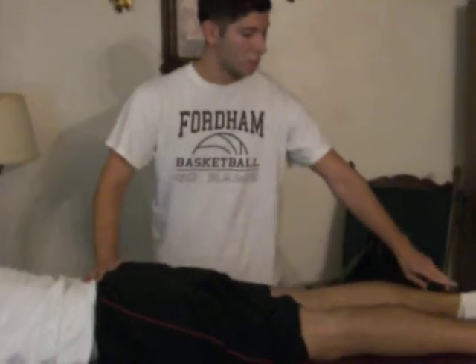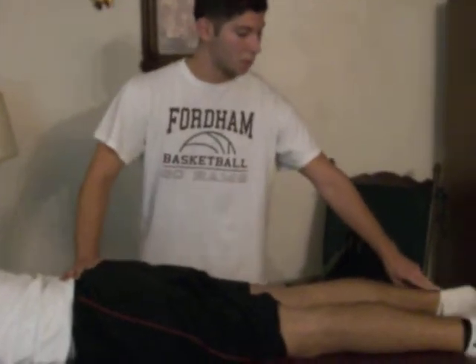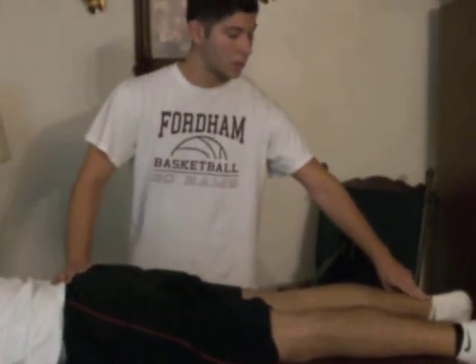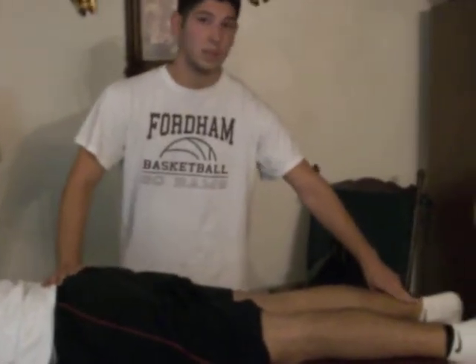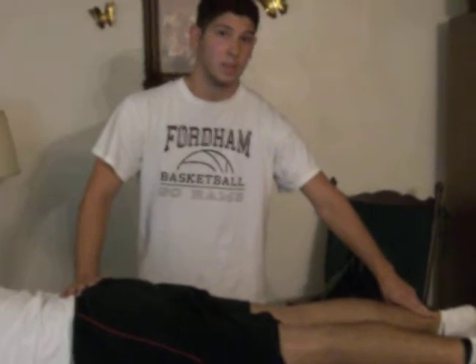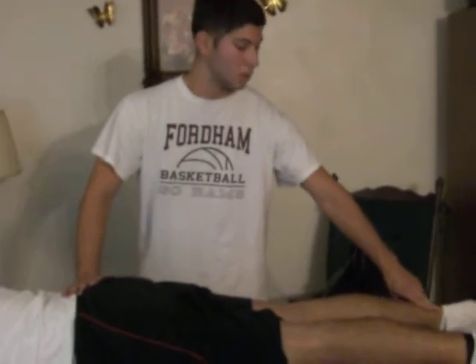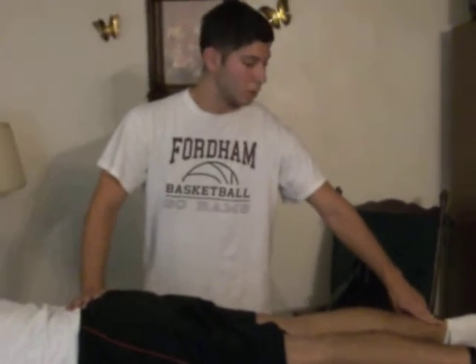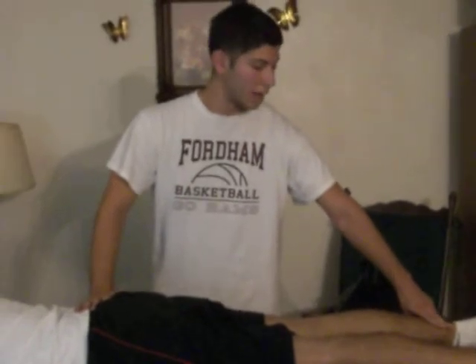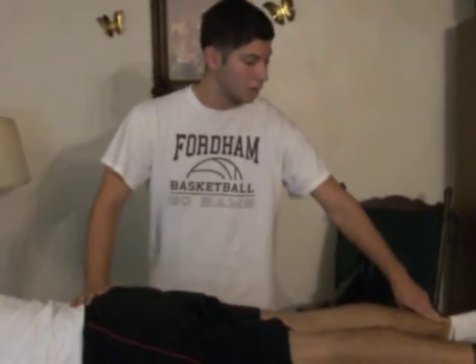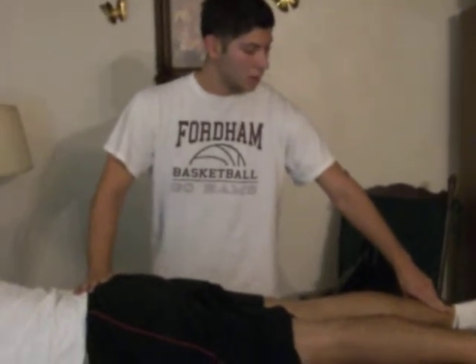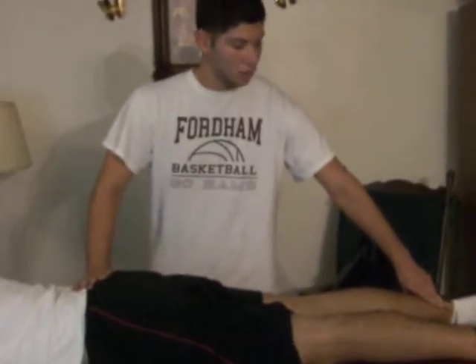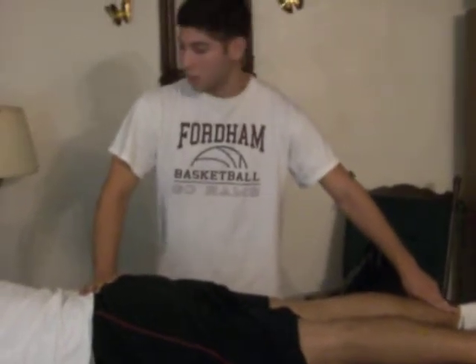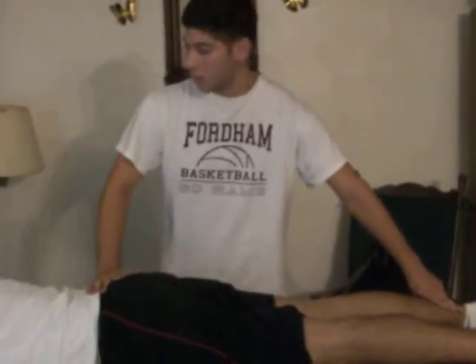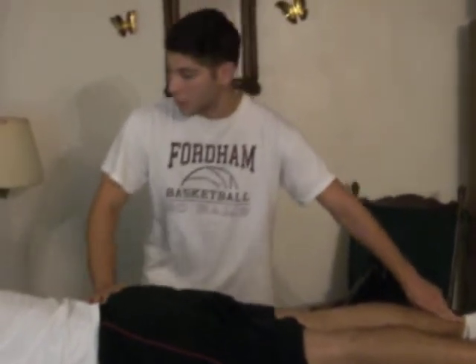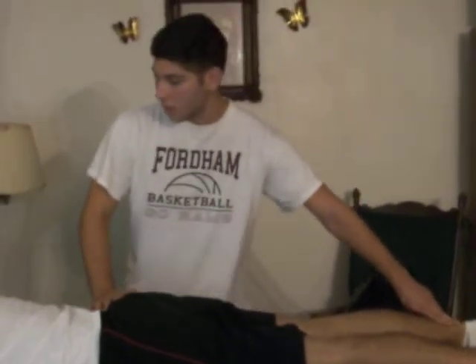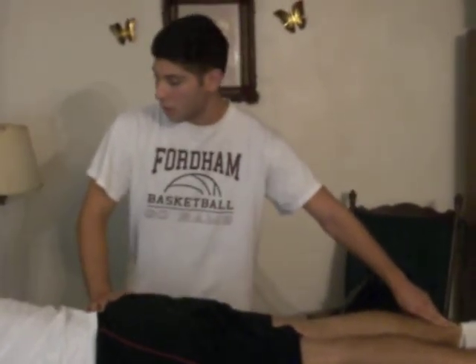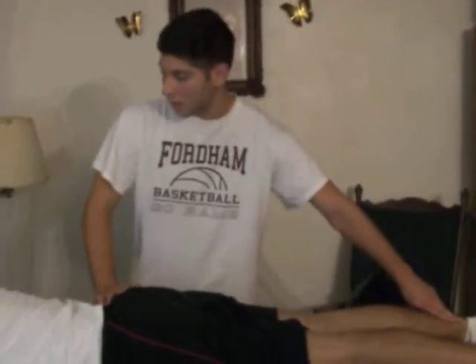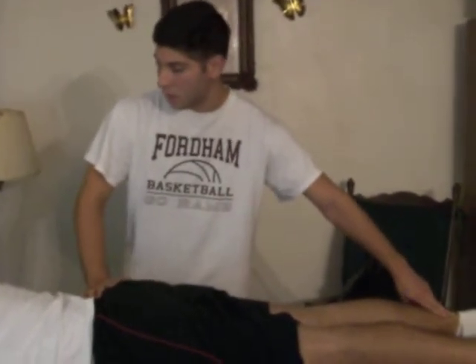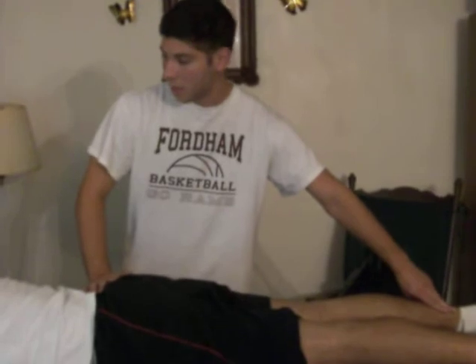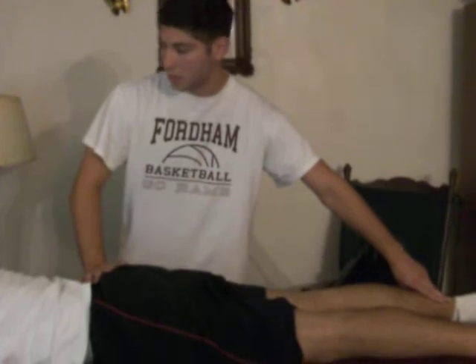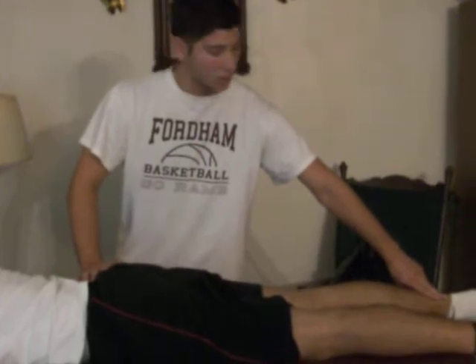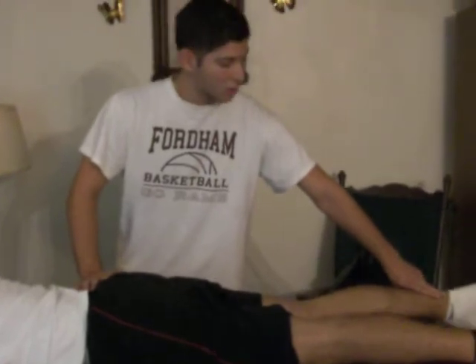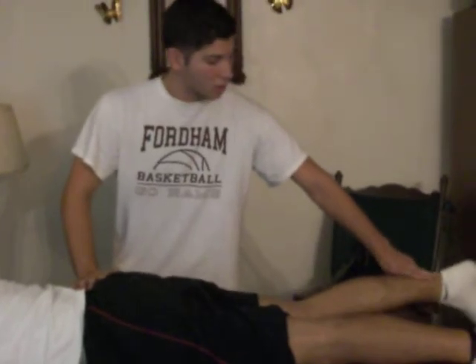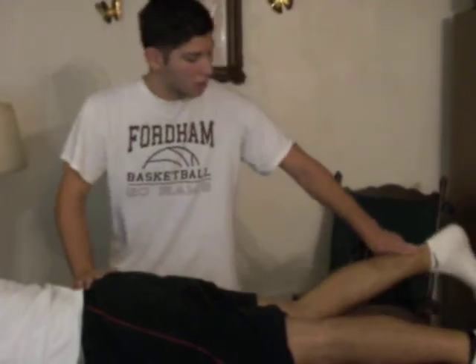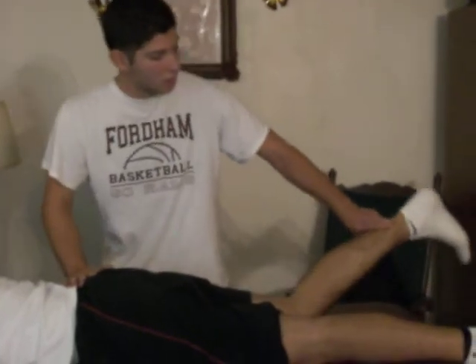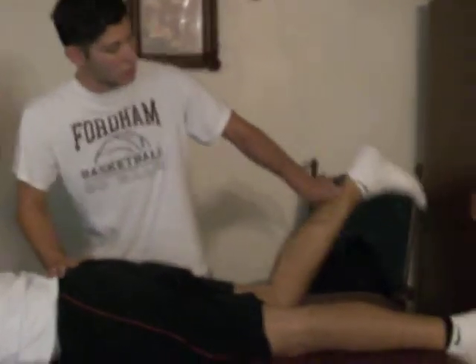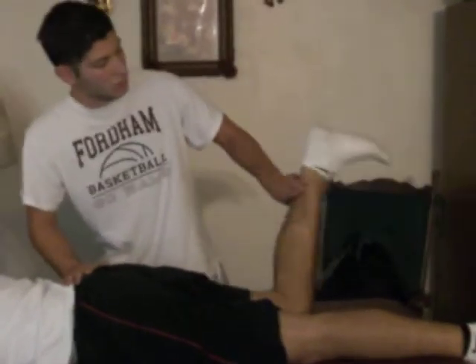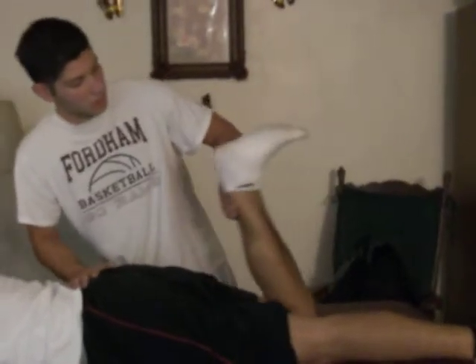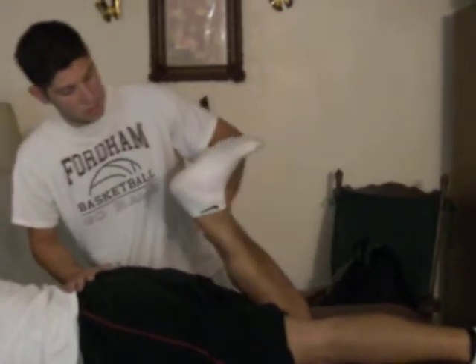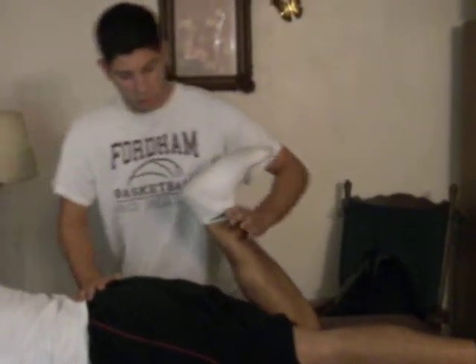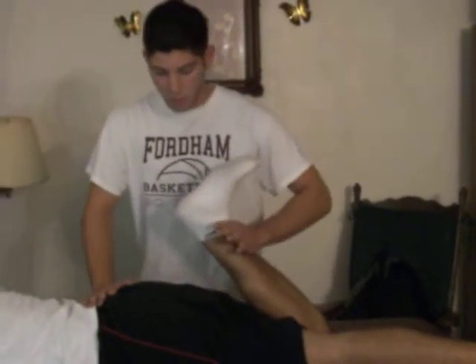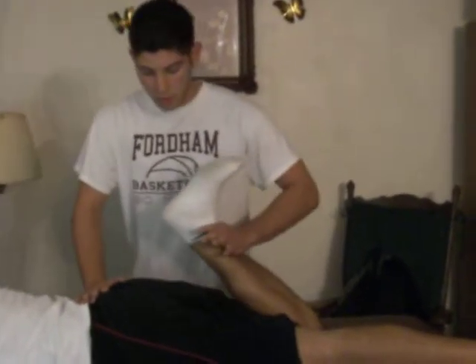I'm going to apply fingertip resistance superior to the ankle. Can you please kick up as hard as you can while fighting my resistance? Go. Apply some overpressure.